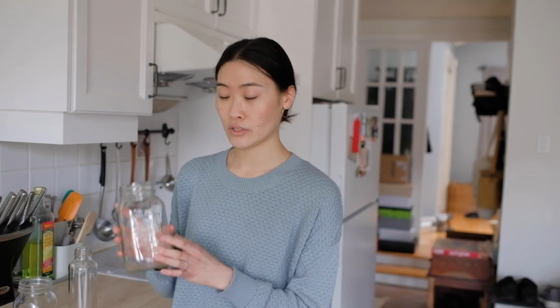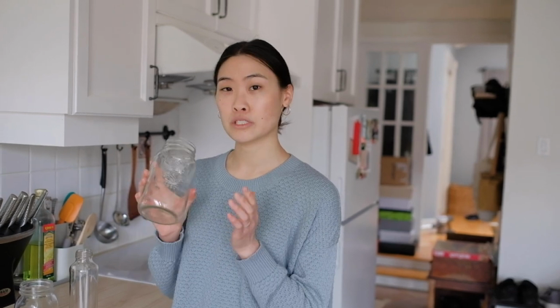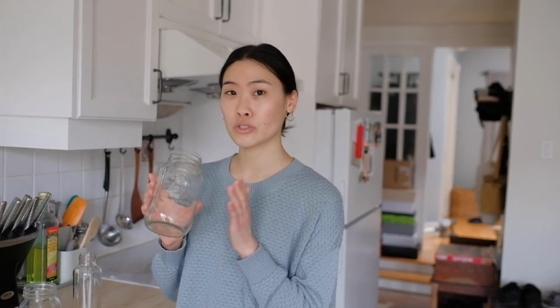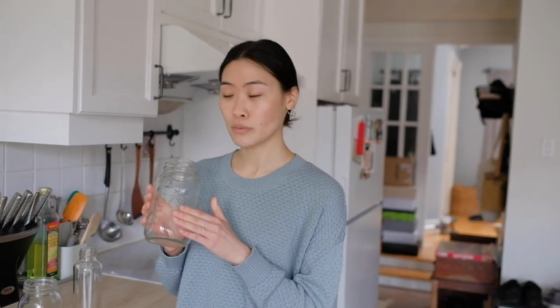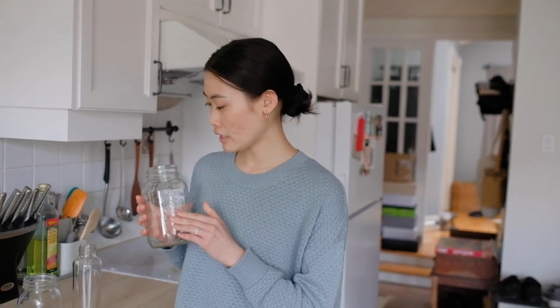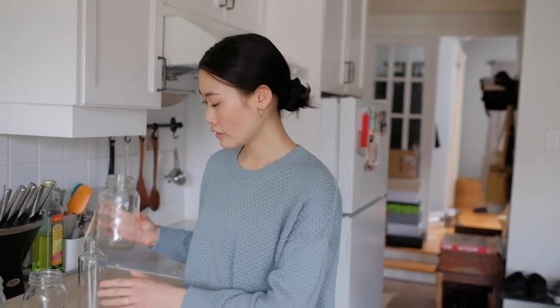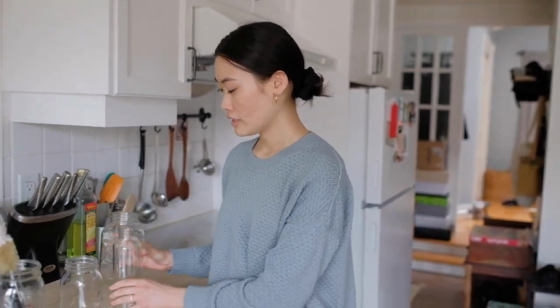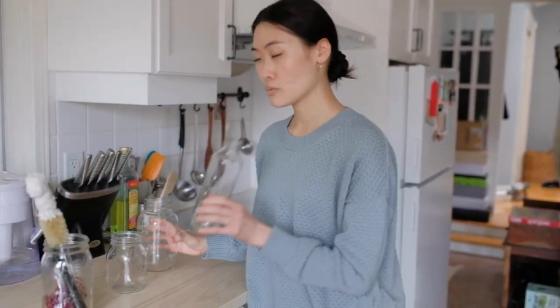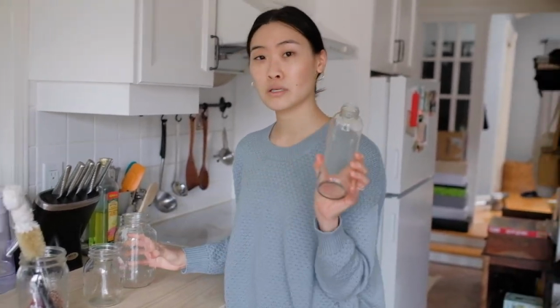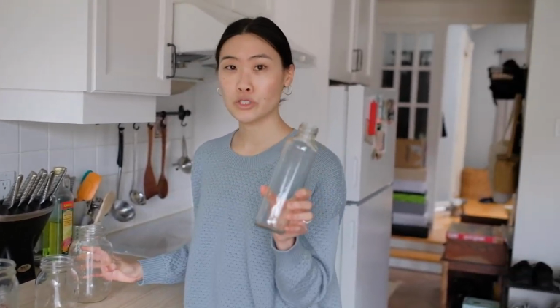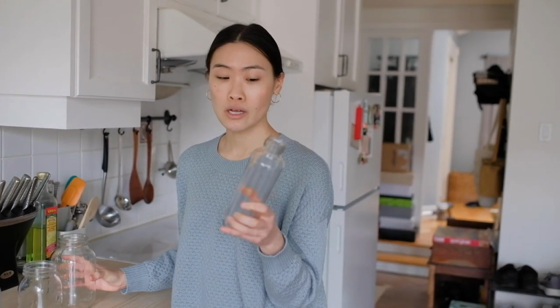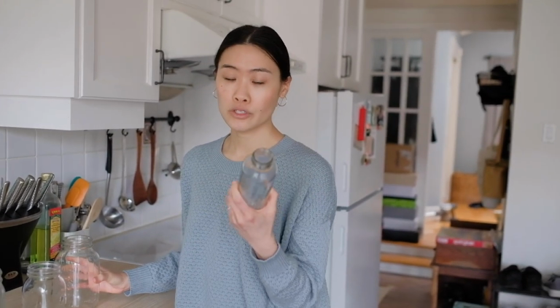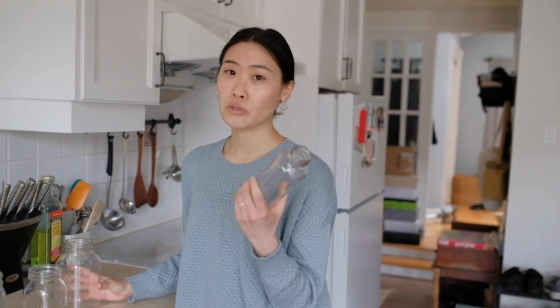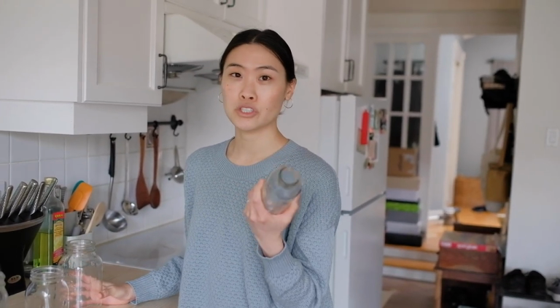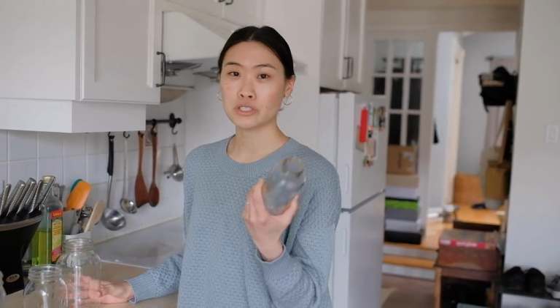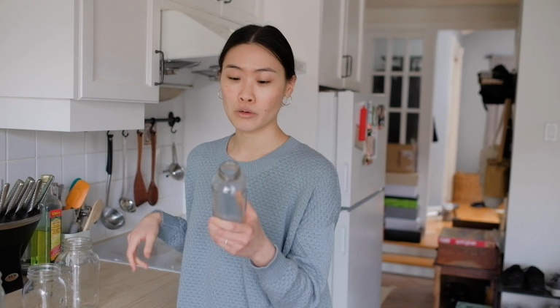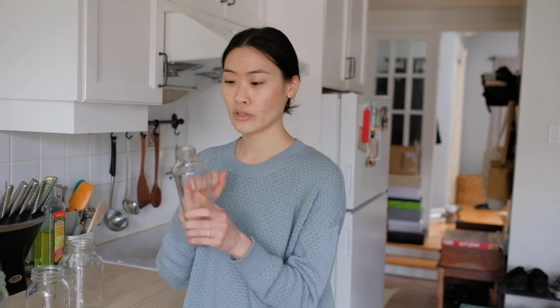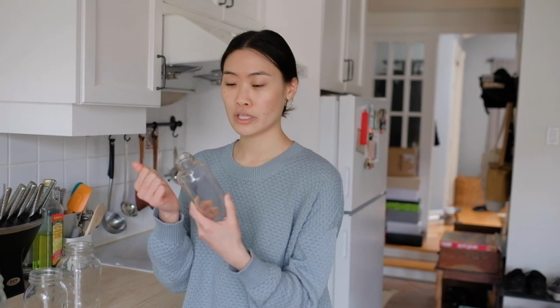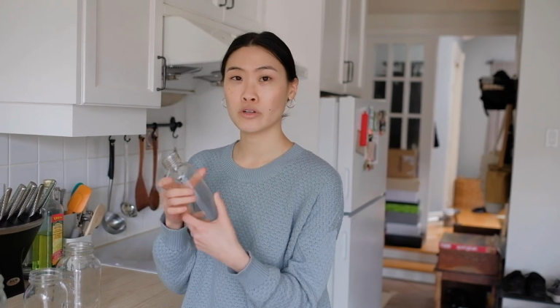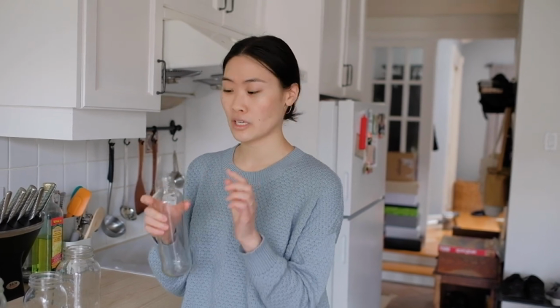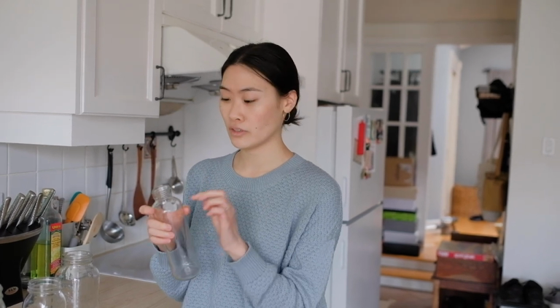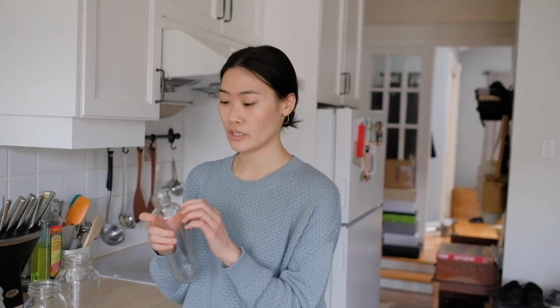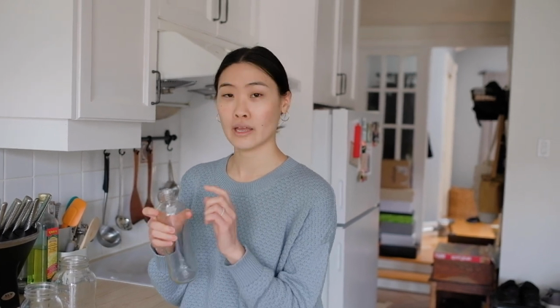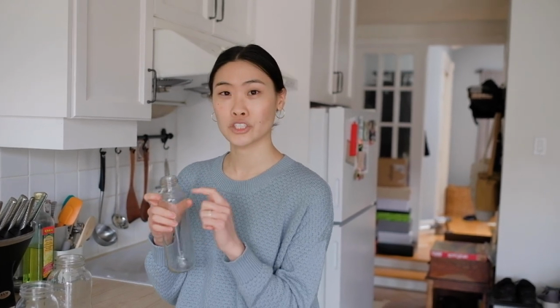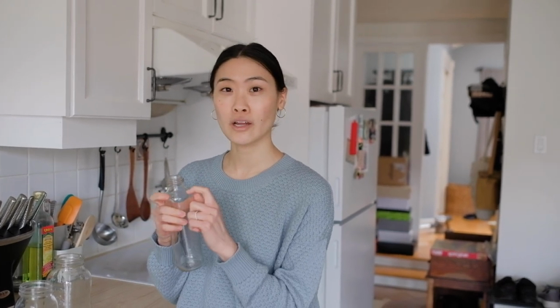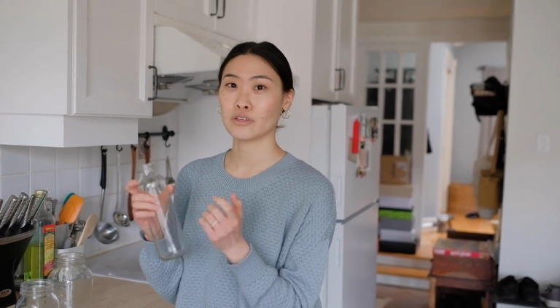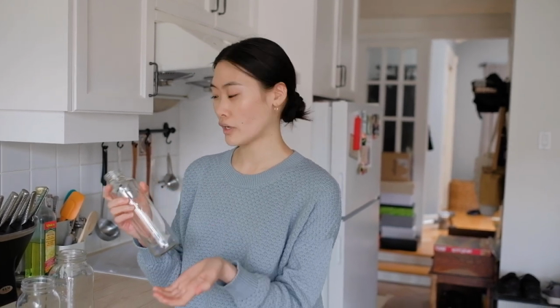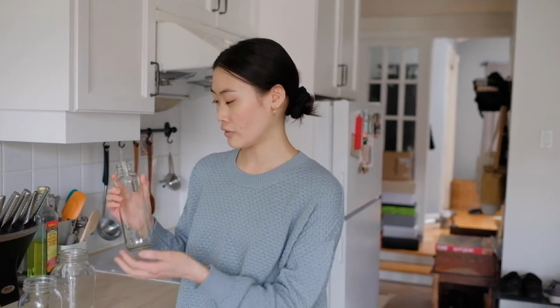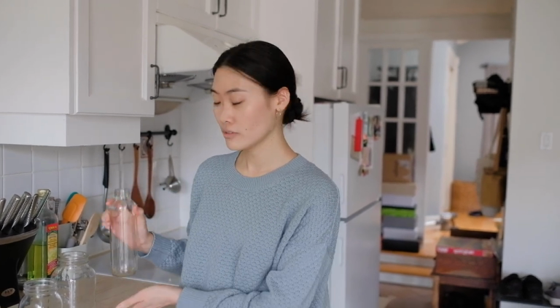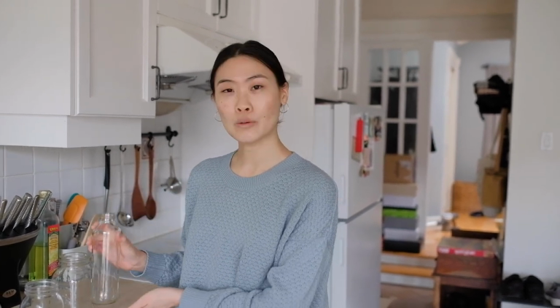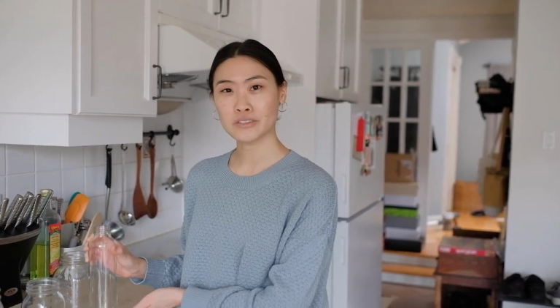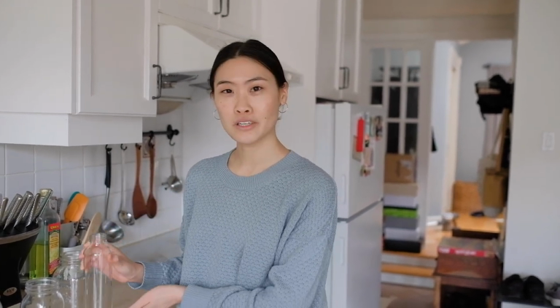So this was an old soup container, and this was kombucha. What you do is you just rinse it out, peel off the label, save the lid and the jar, and you've got your own upcycled jars.